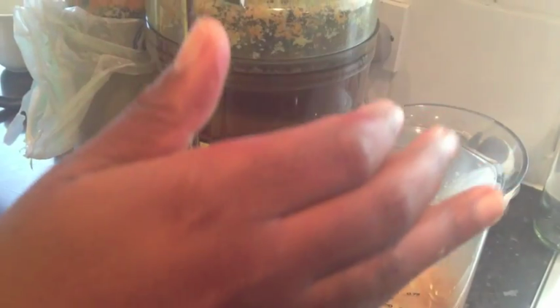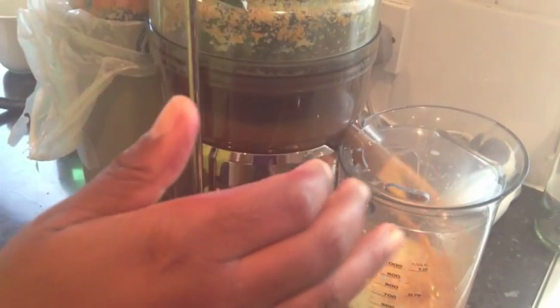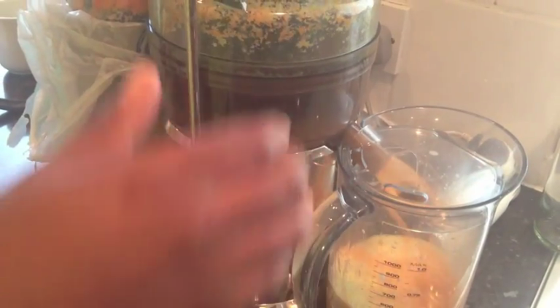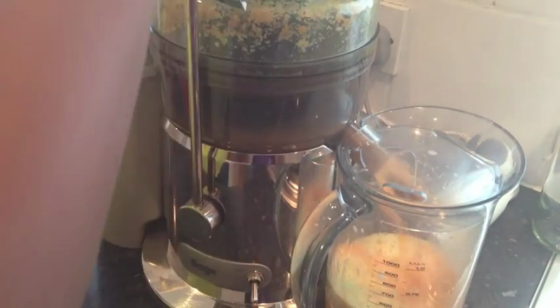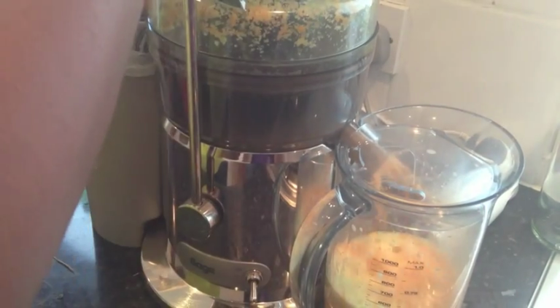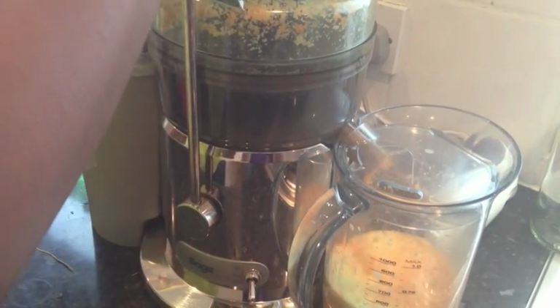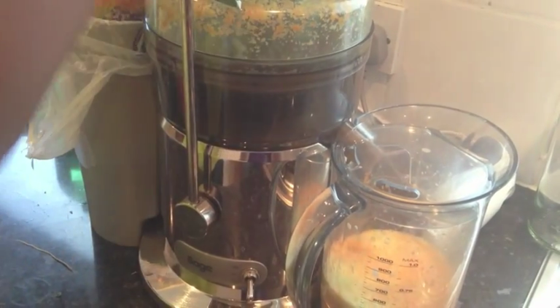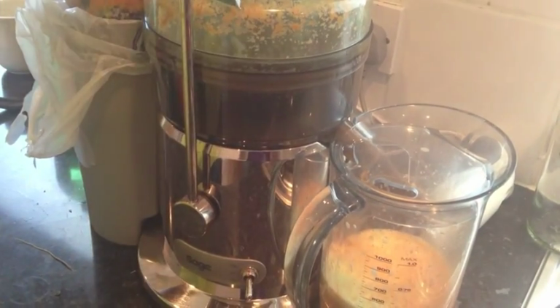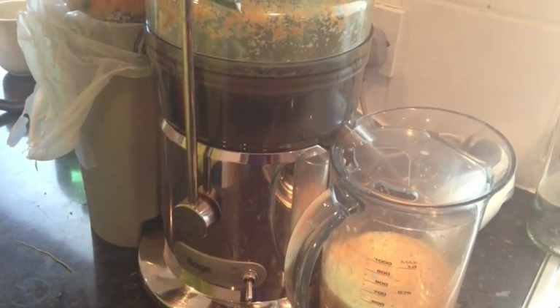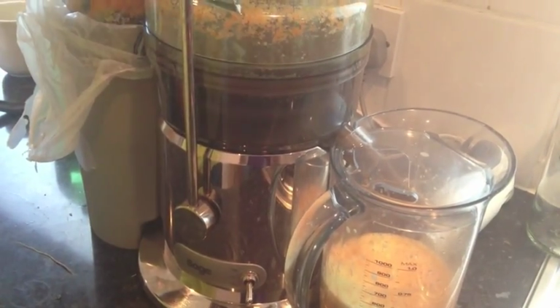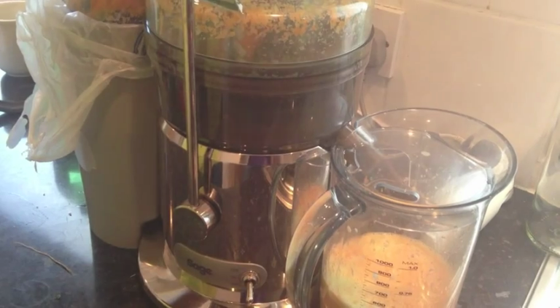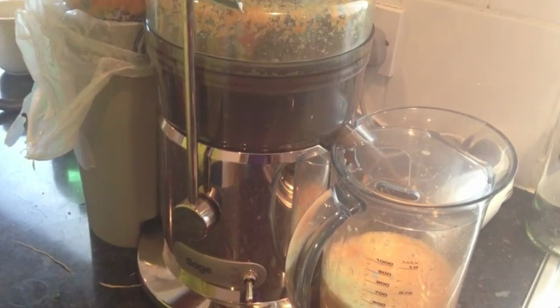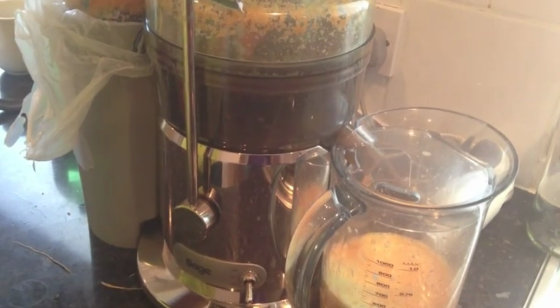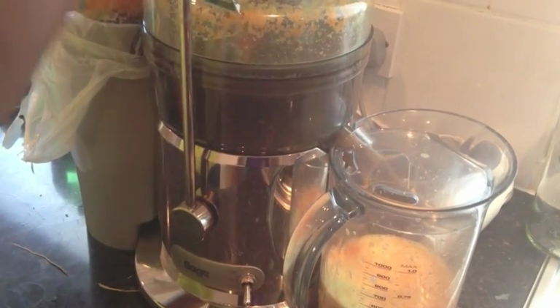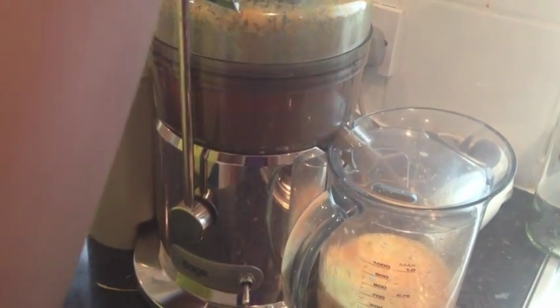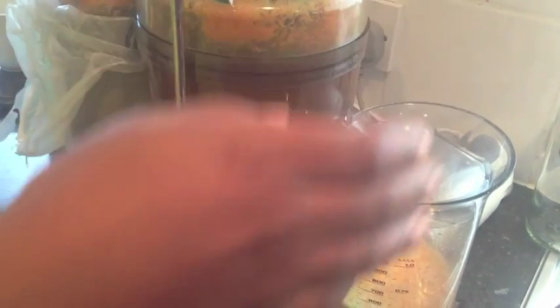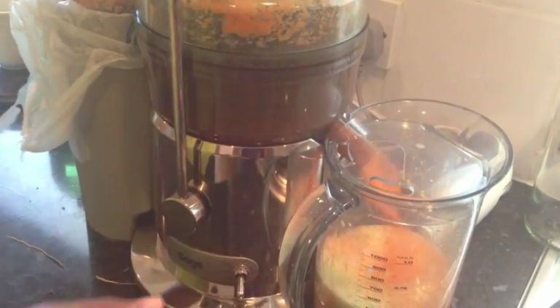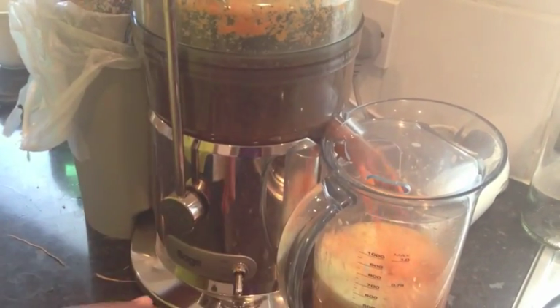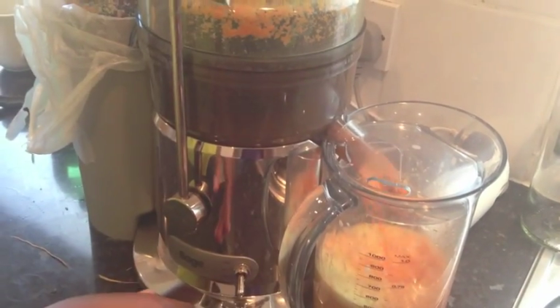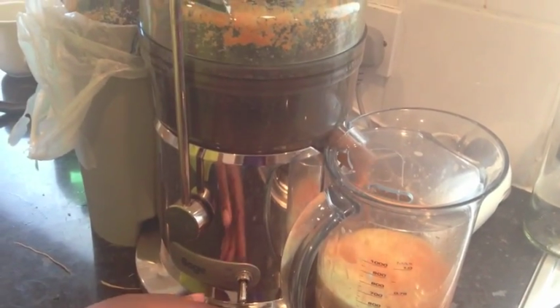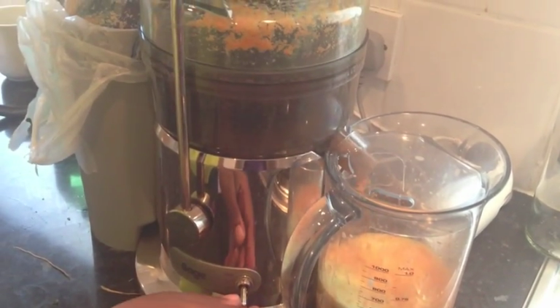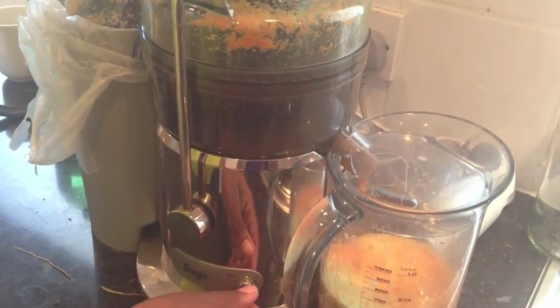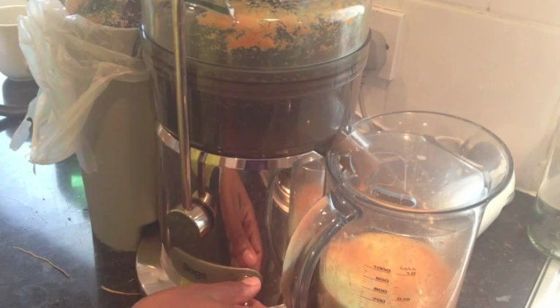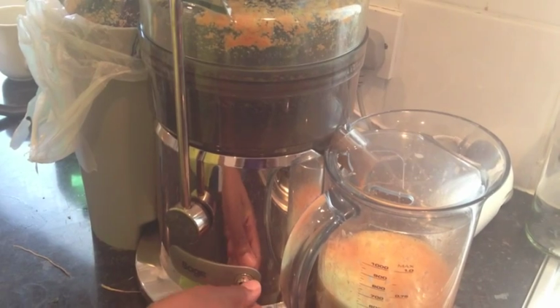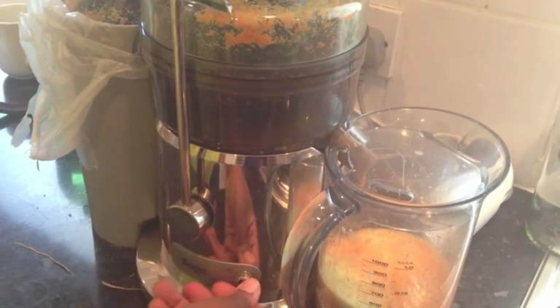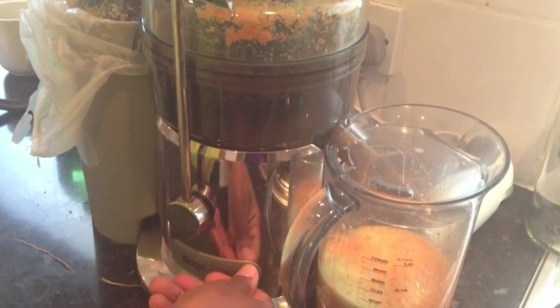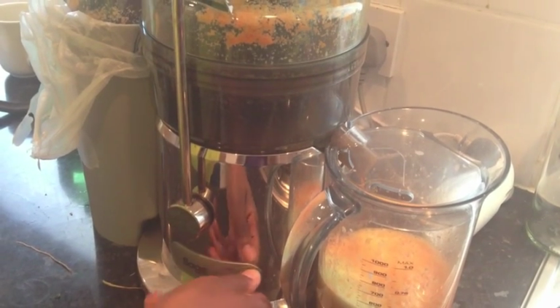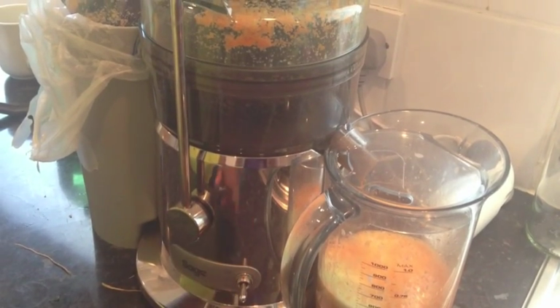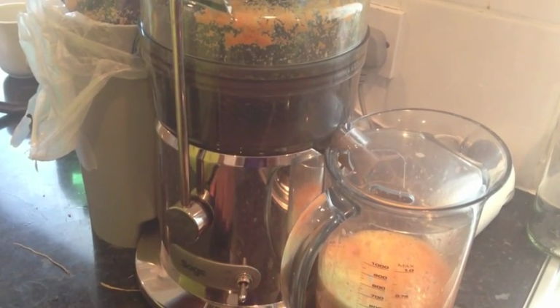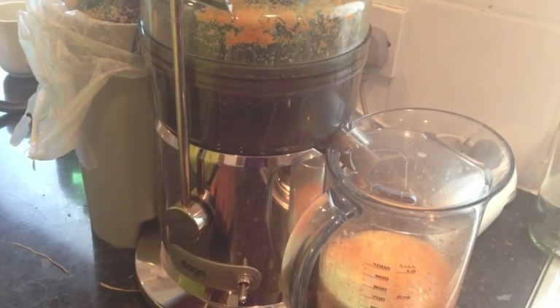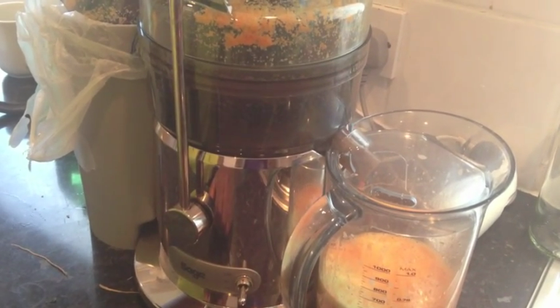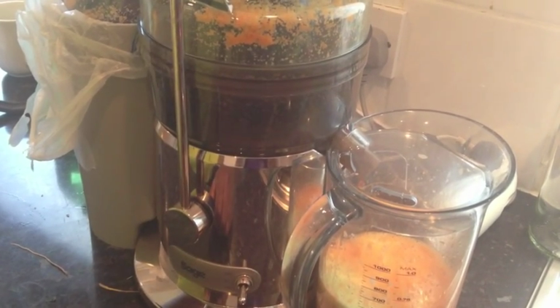The juice is collected in the jug at the side. Just pull it all in and then check the amount, and once you've got enough then you're finished.